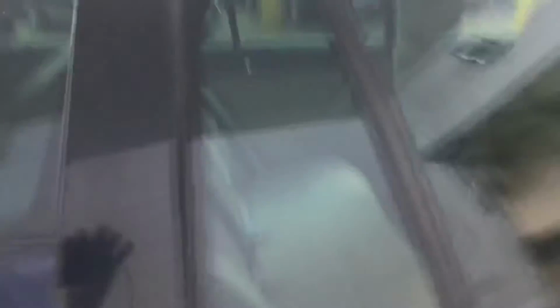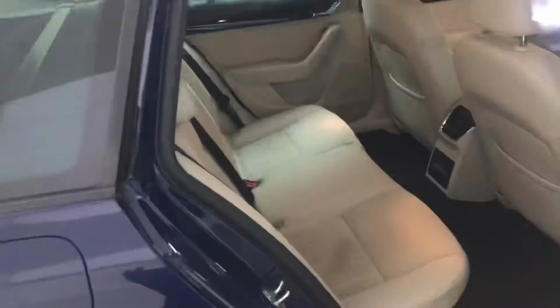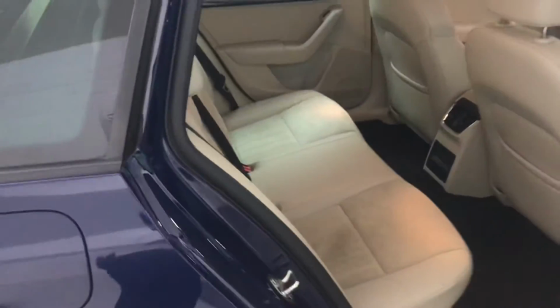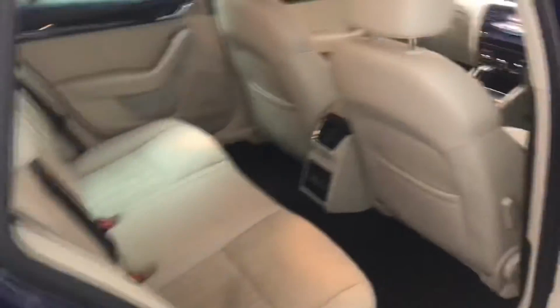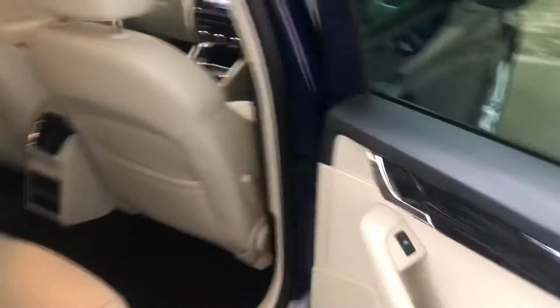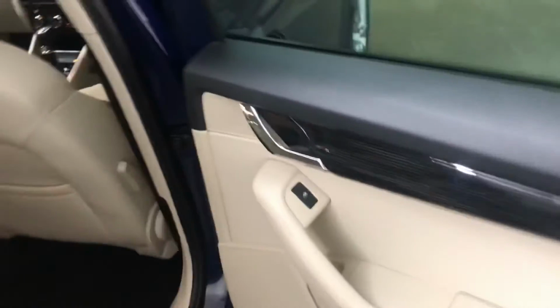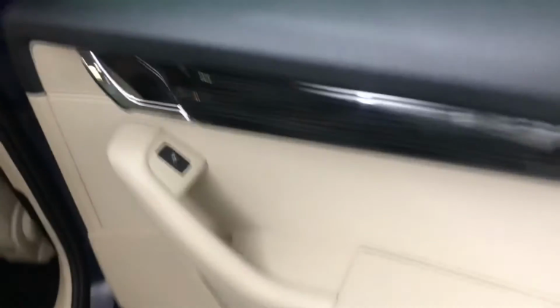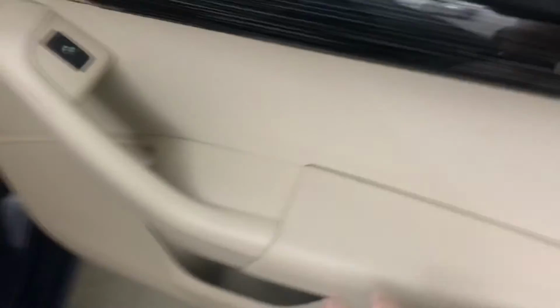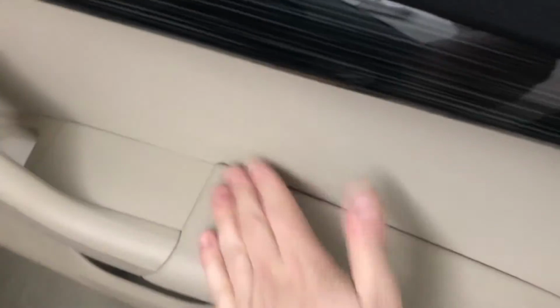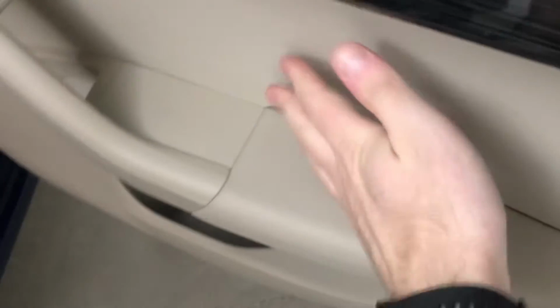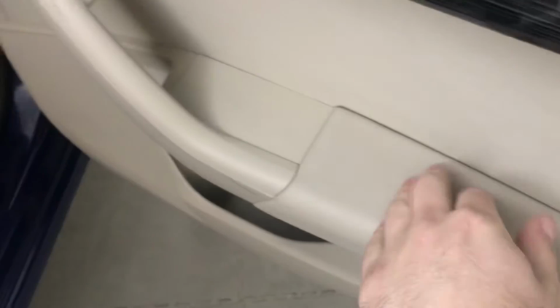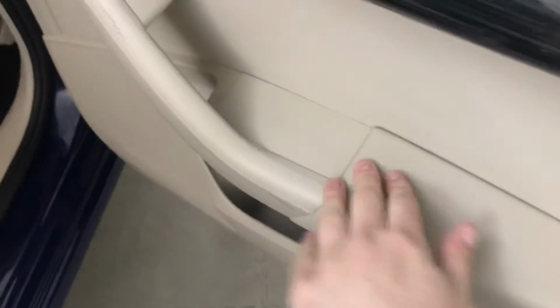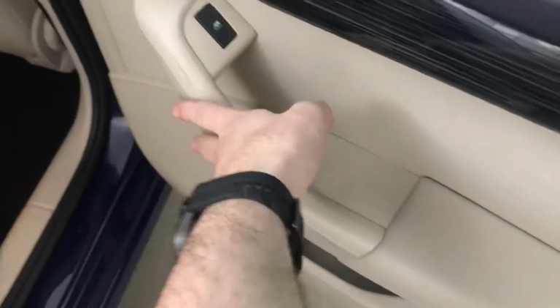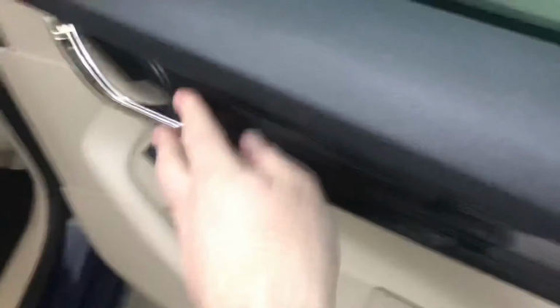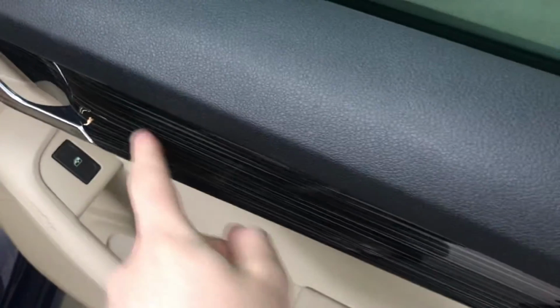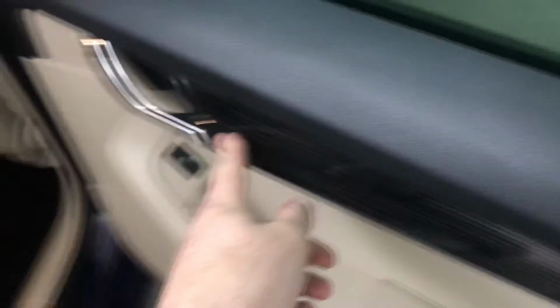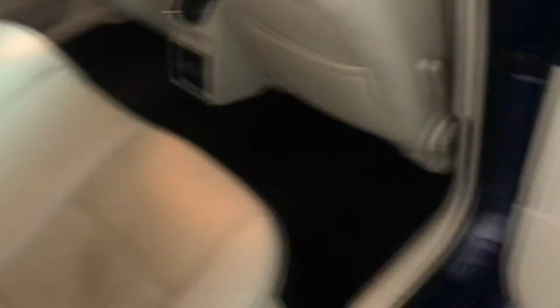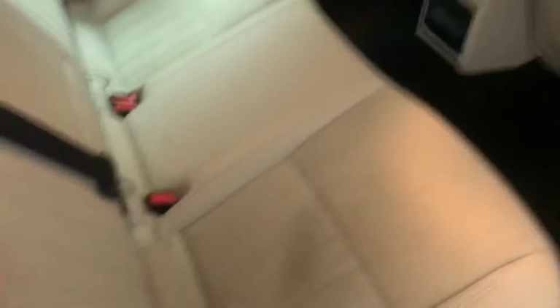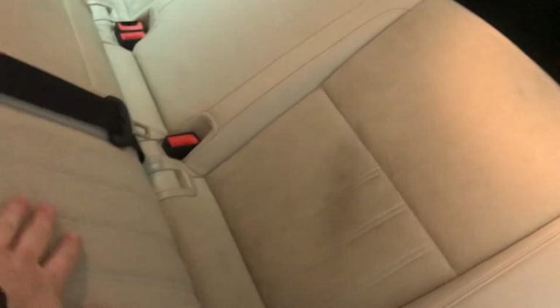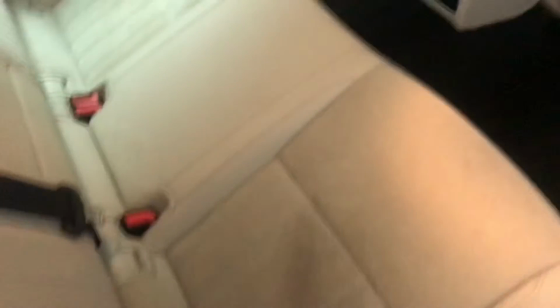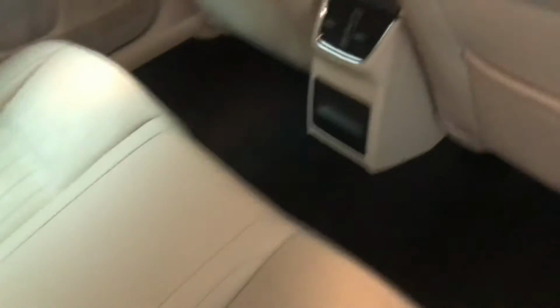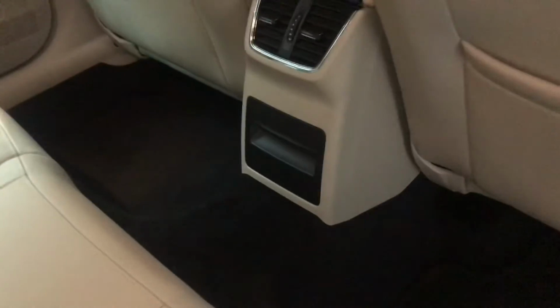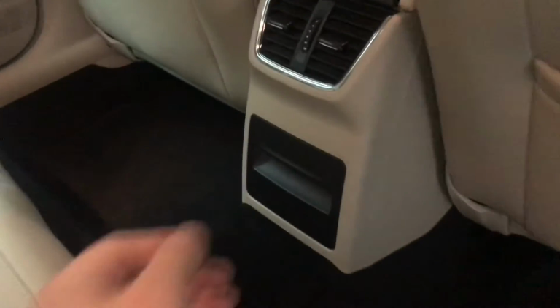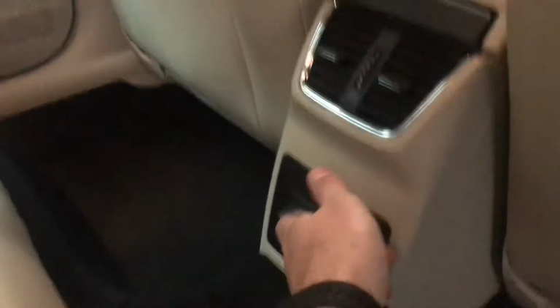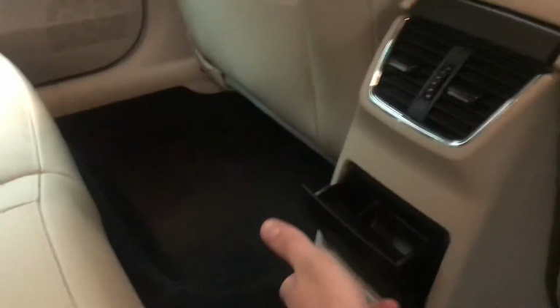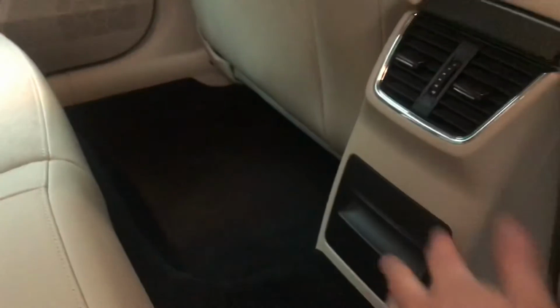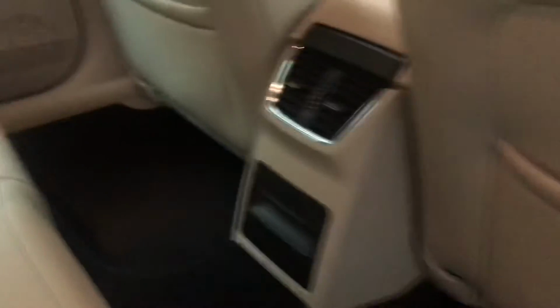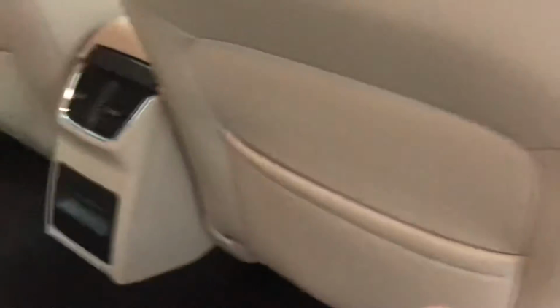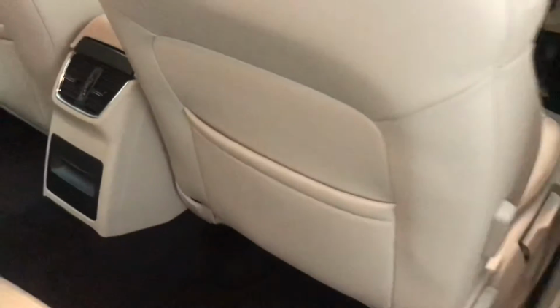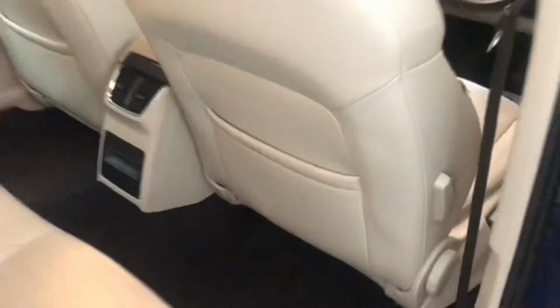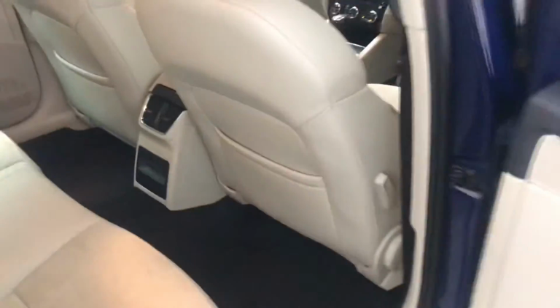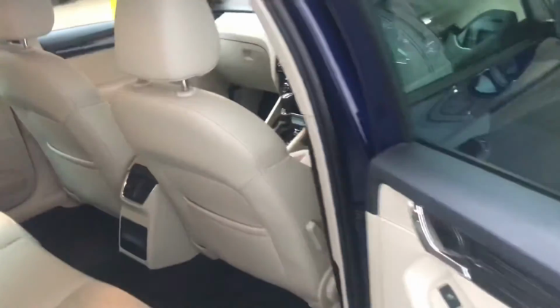In the back the leather continues, and you've got the wood effect trim and Alcantara as well. There's a little extra cubby hole and there is also storage behind the seats.